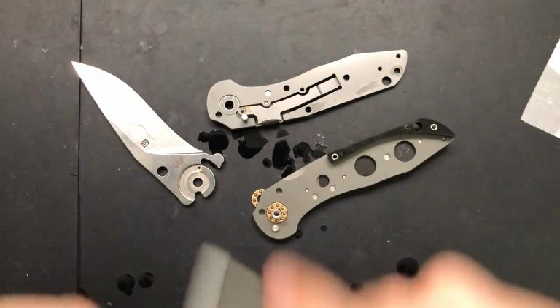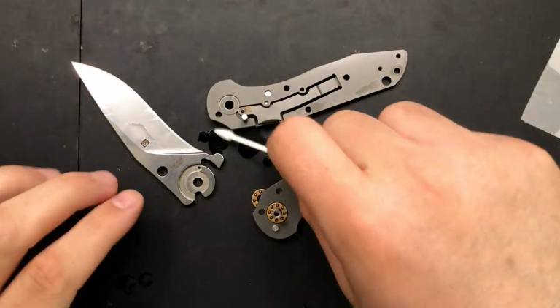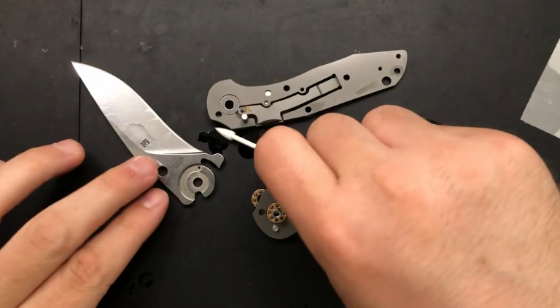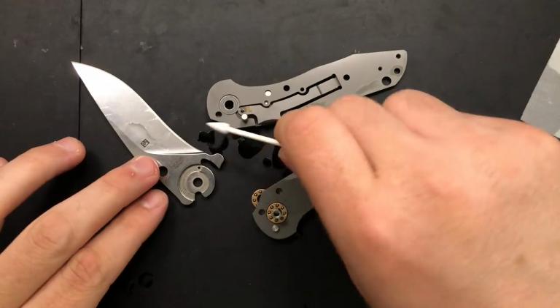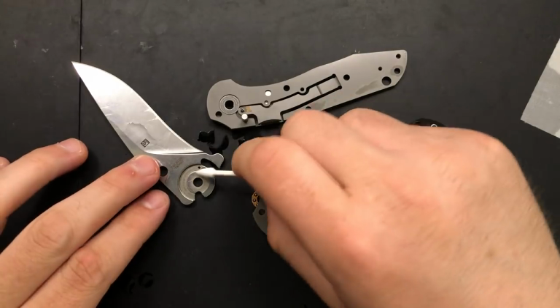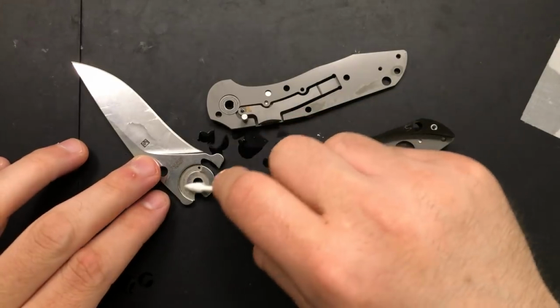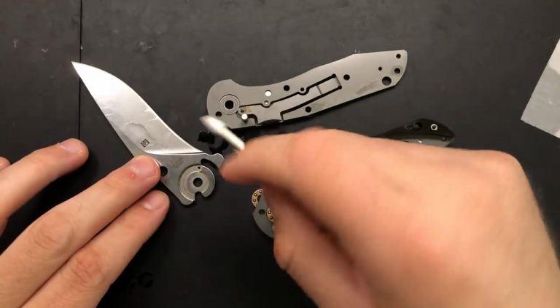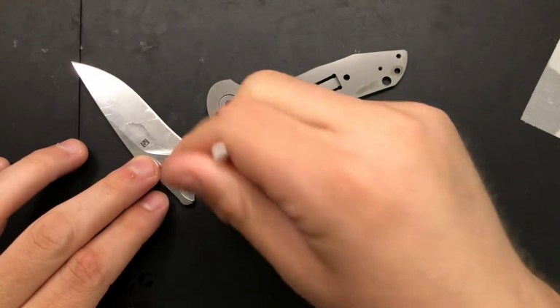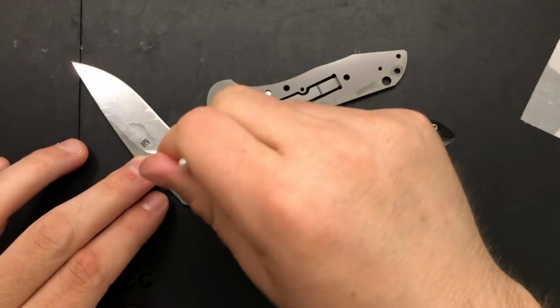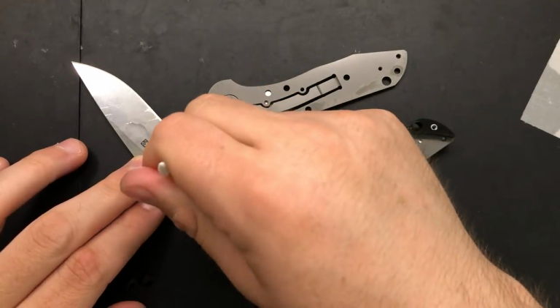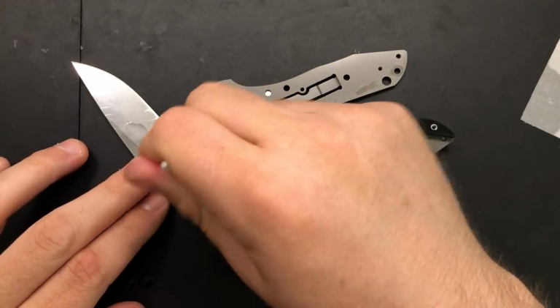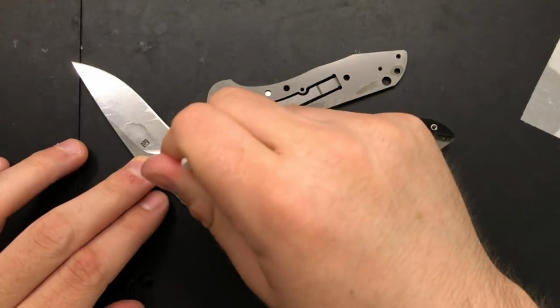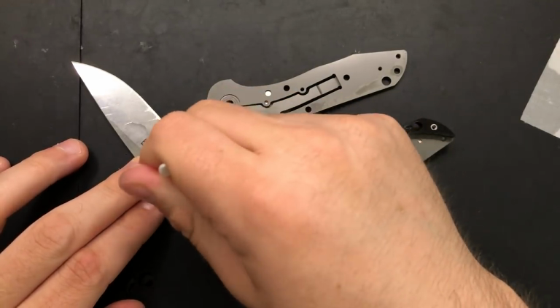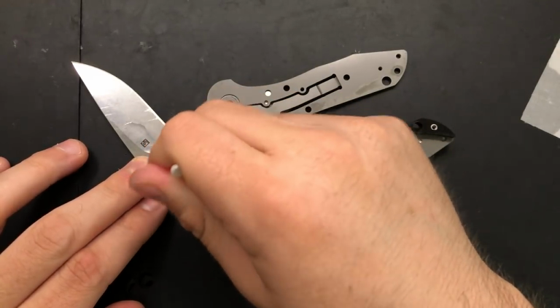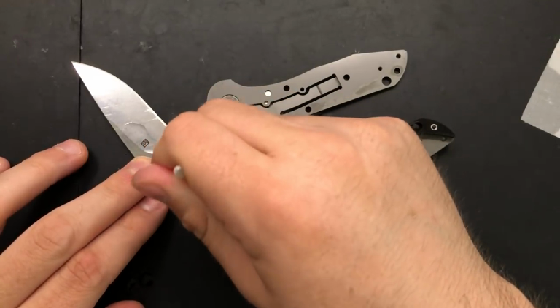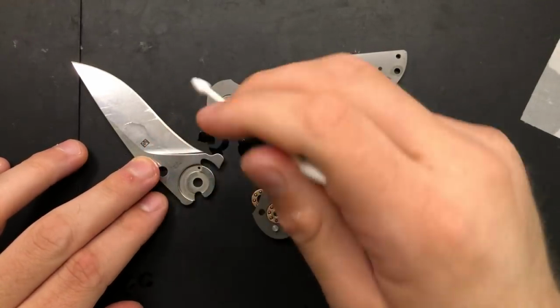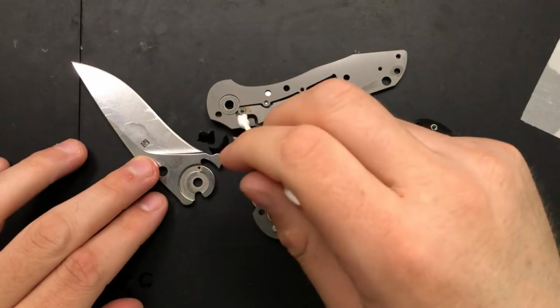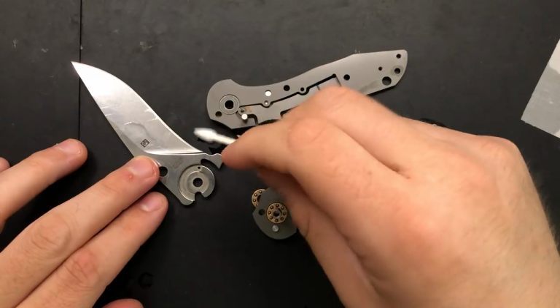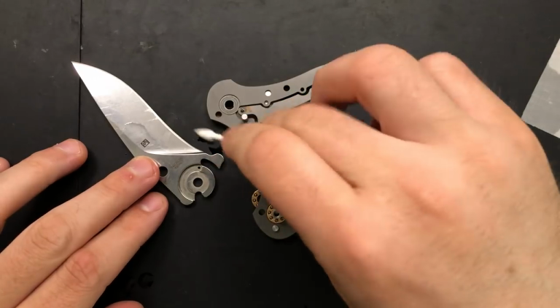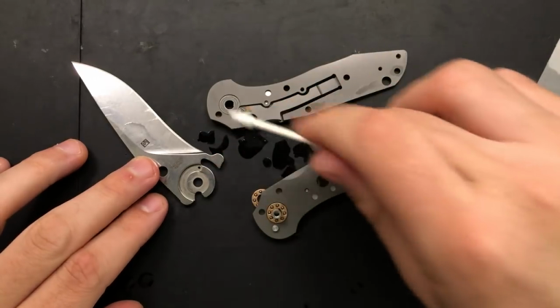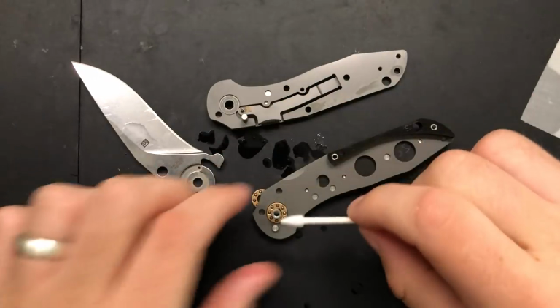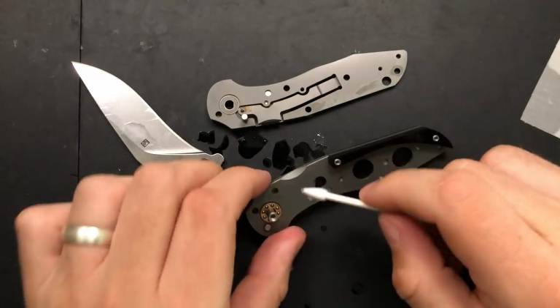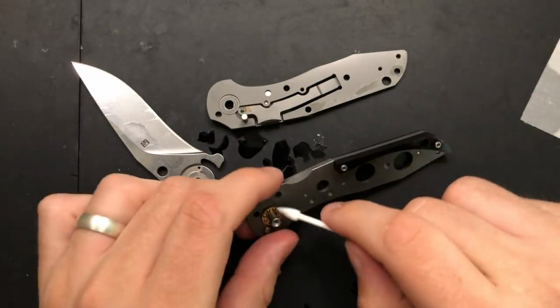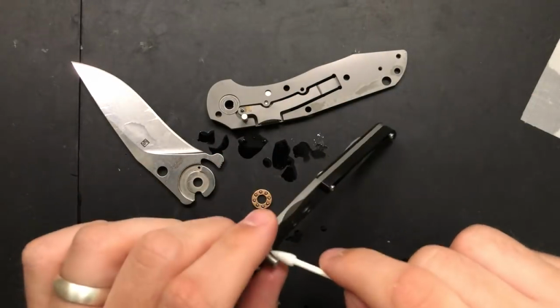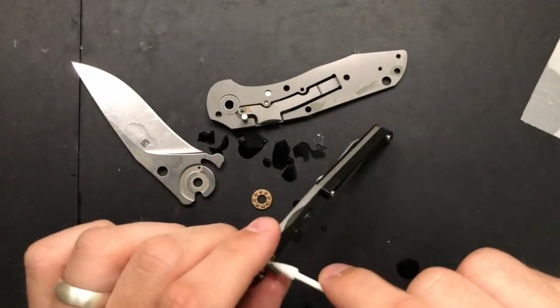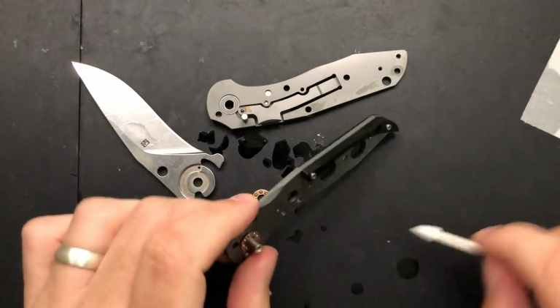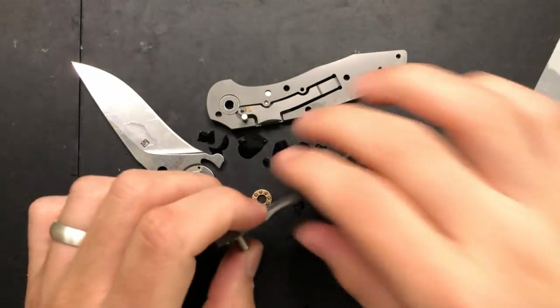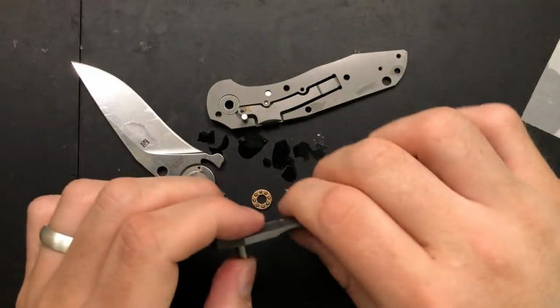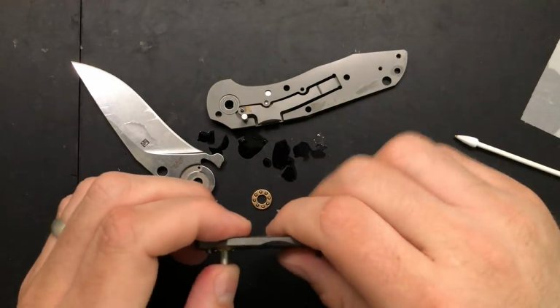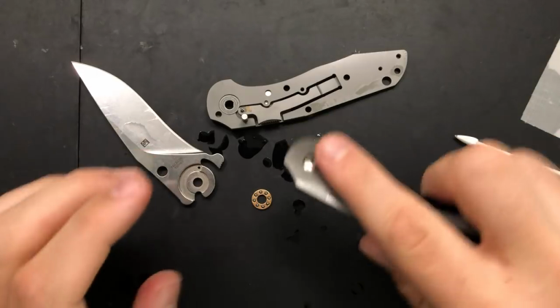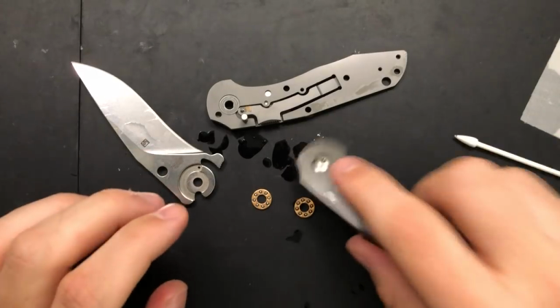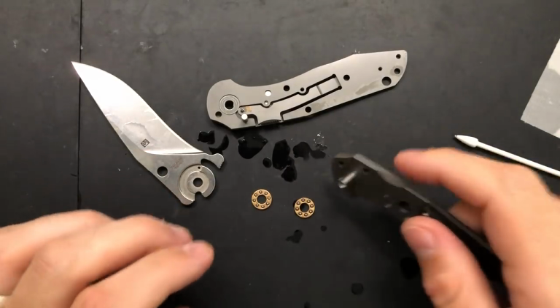What we see here is a new Spyderco pivot, as was debuted on the Sliver Axe, I think, and then featured on the Advocate. But whatever it is, it's a fine system. No complaints there.